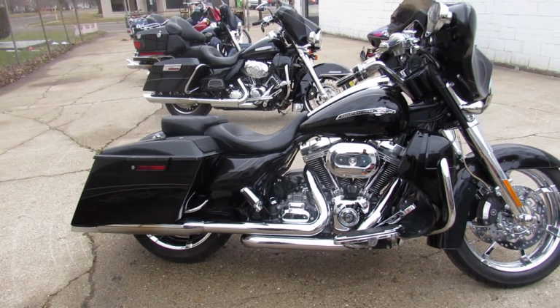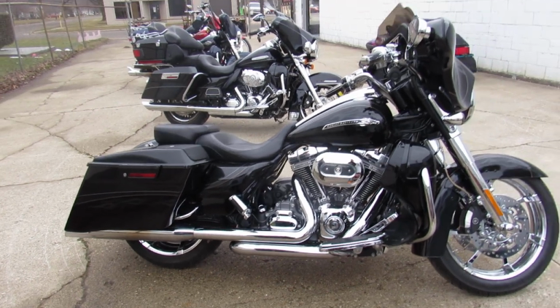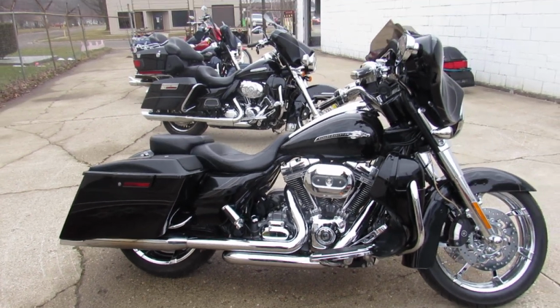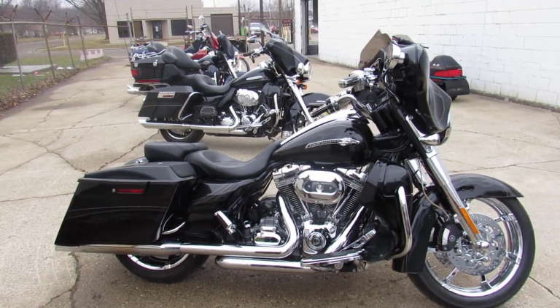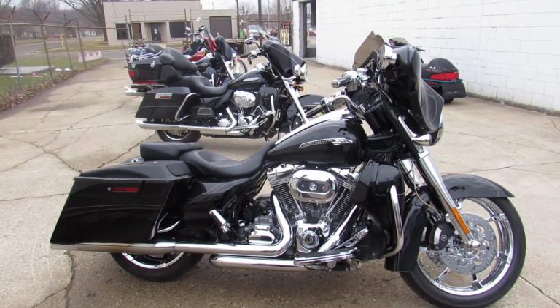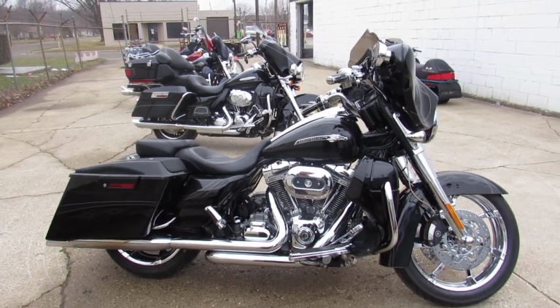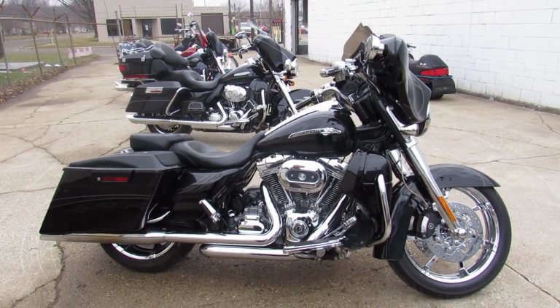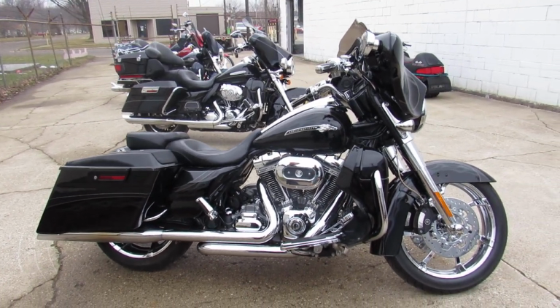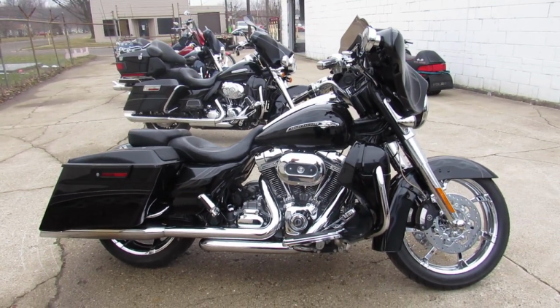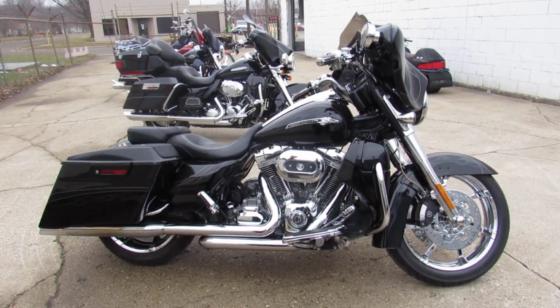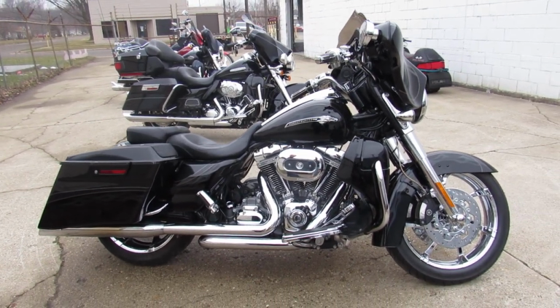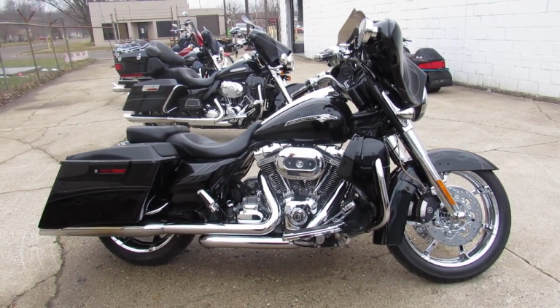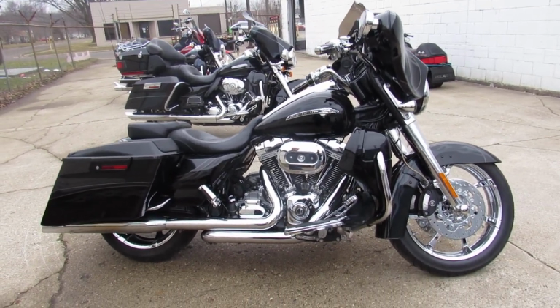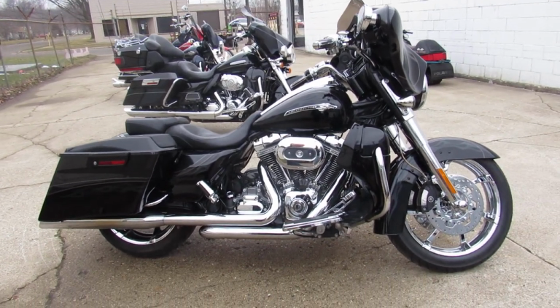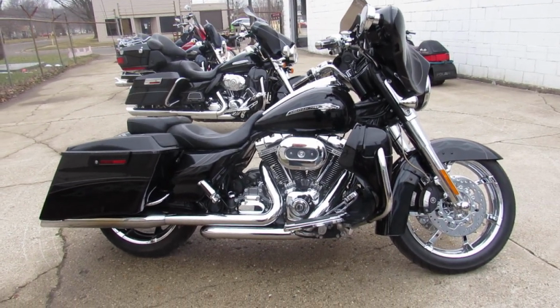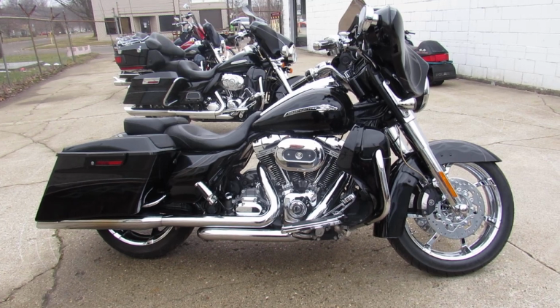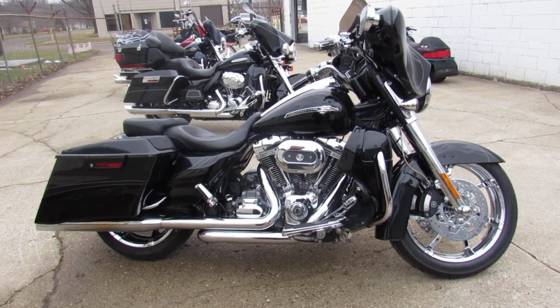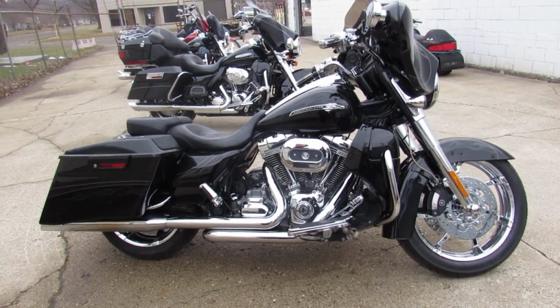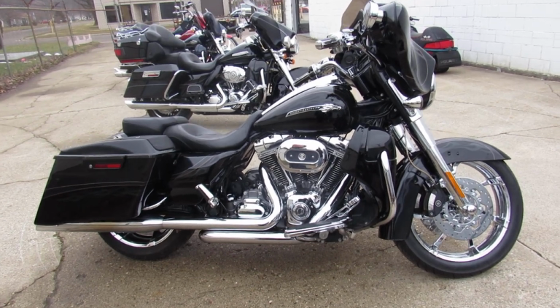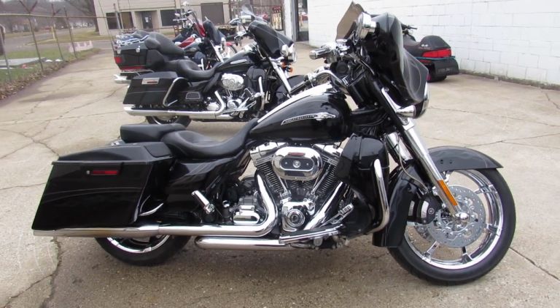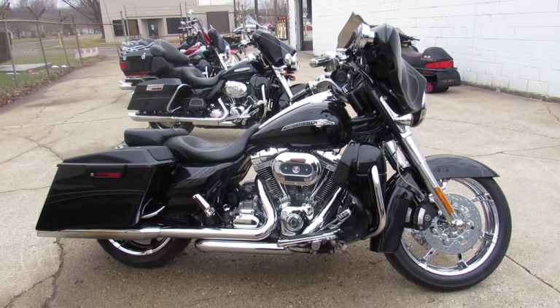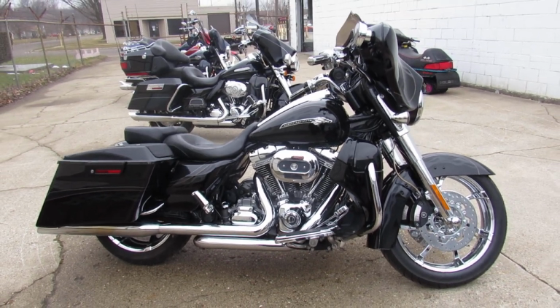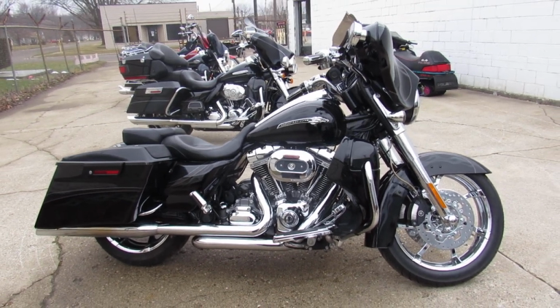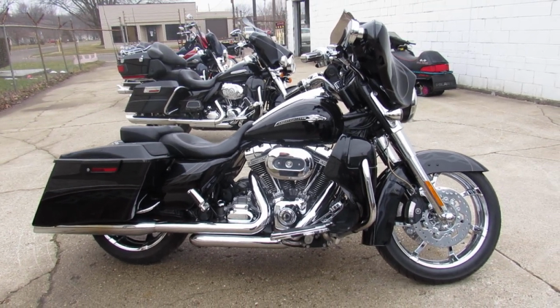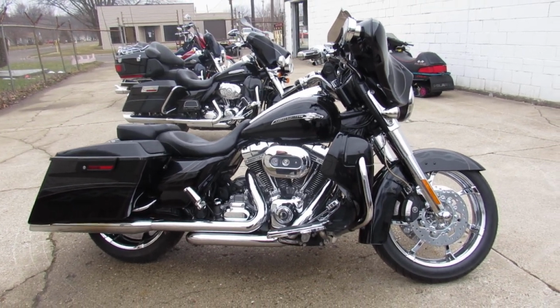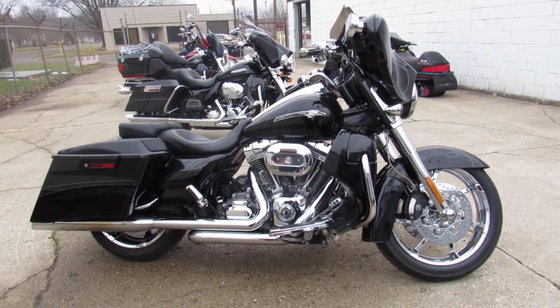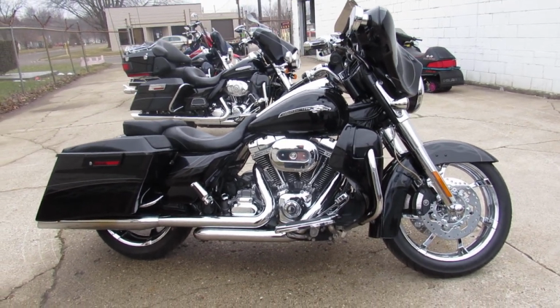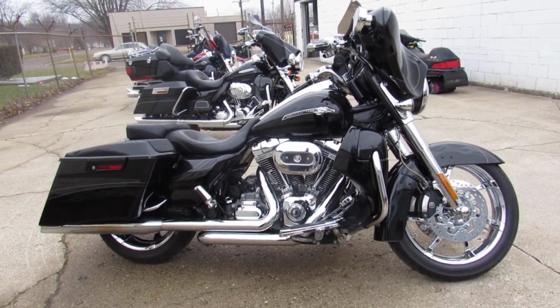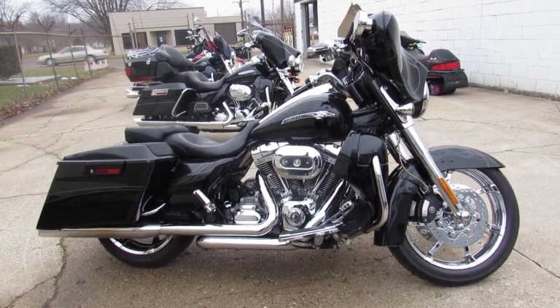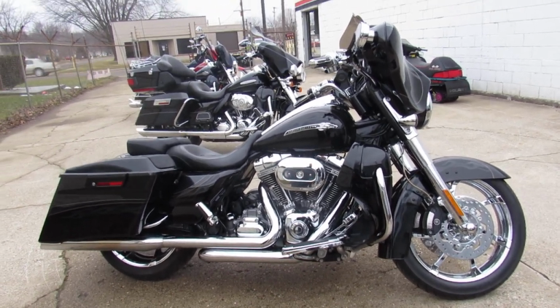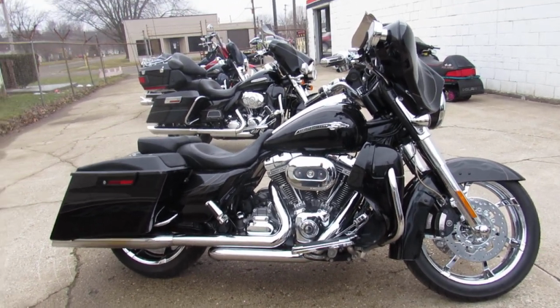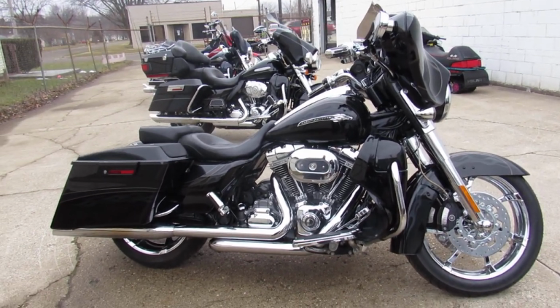You guys can own it for half that. Give us a call here — guaranteed financing, leasing programs, layaway programs. 810-648-9500.